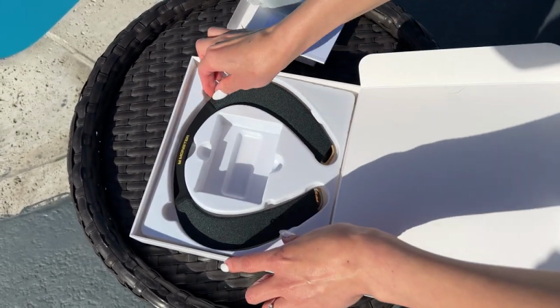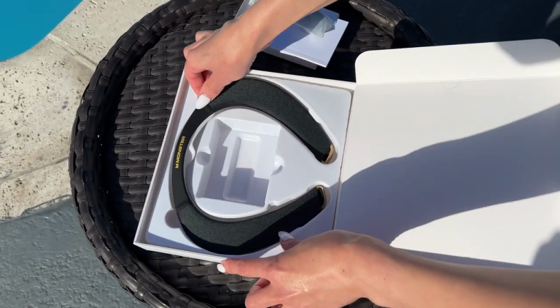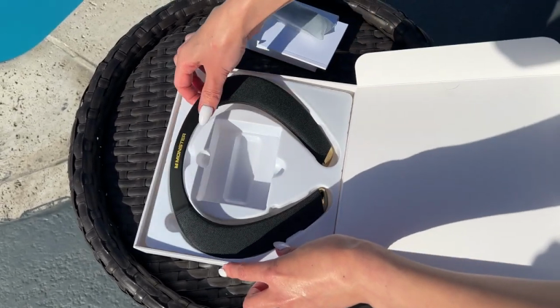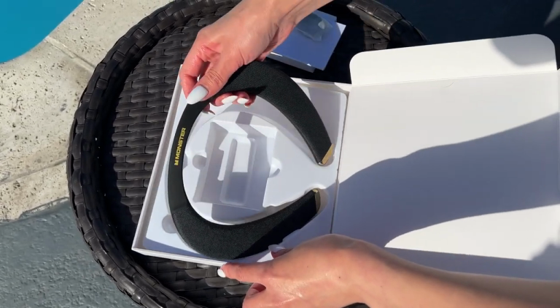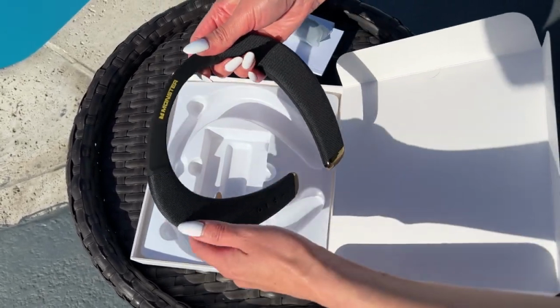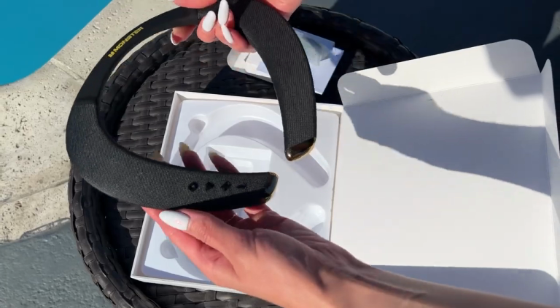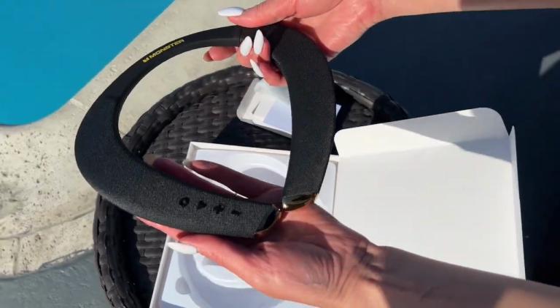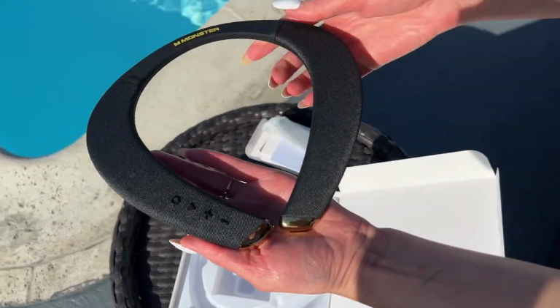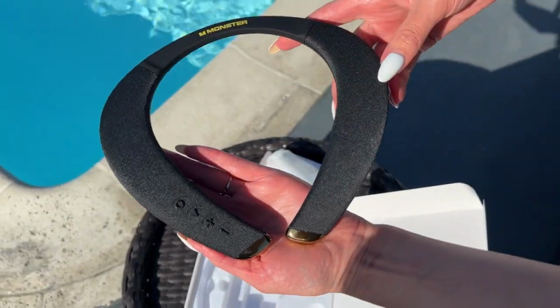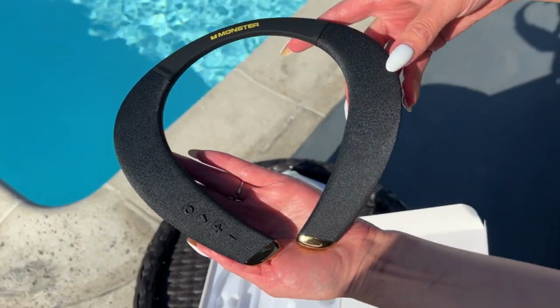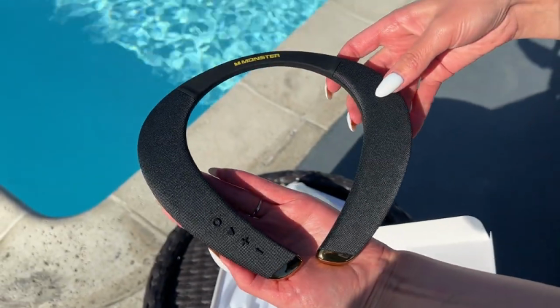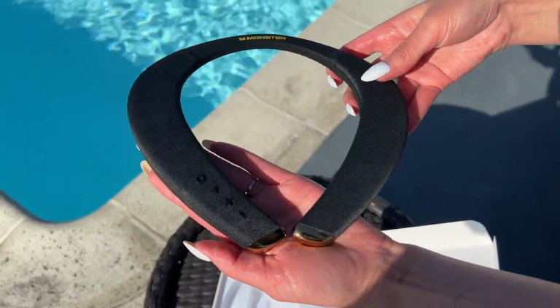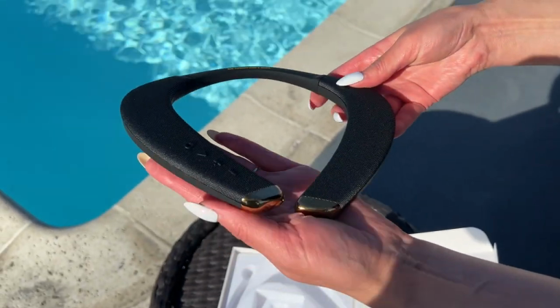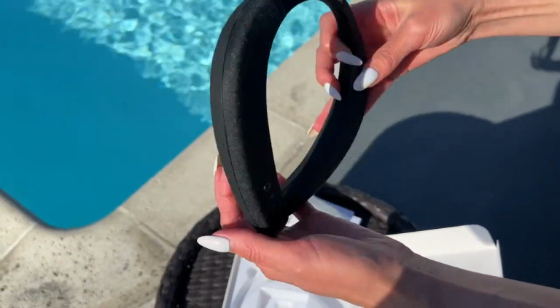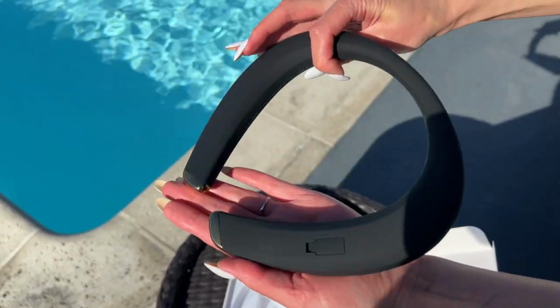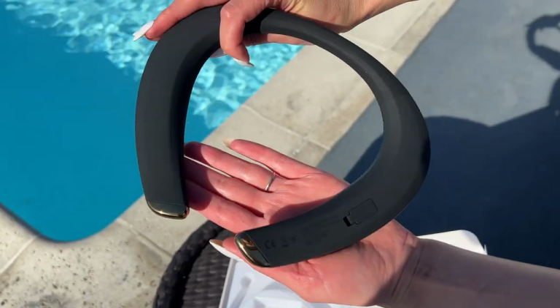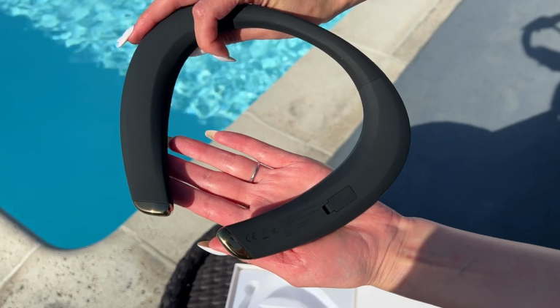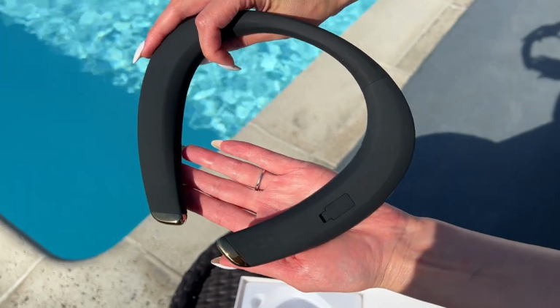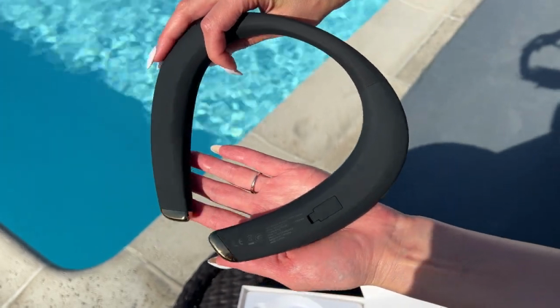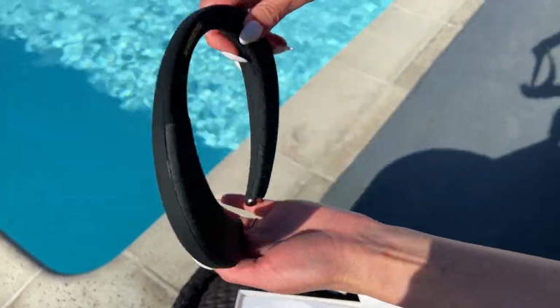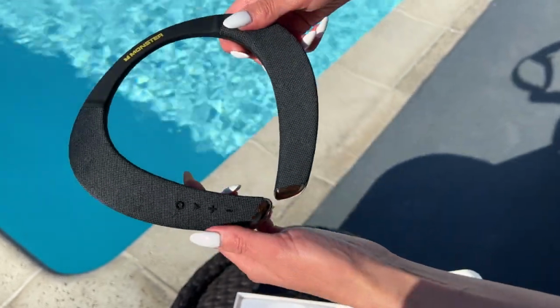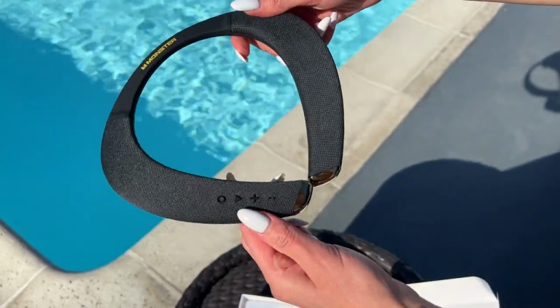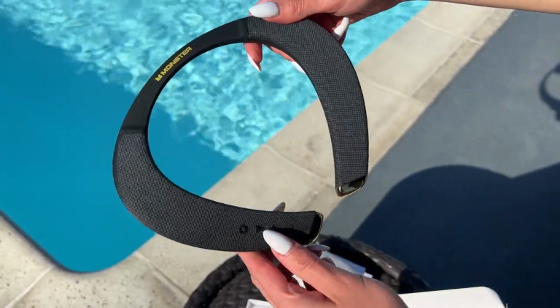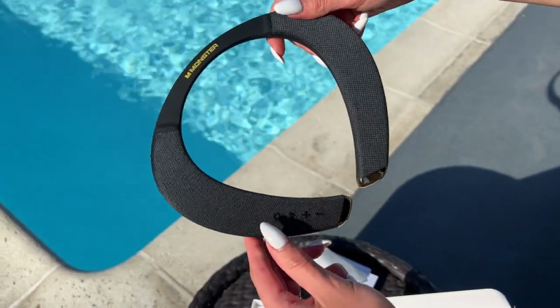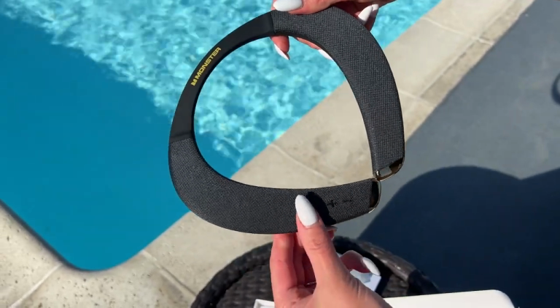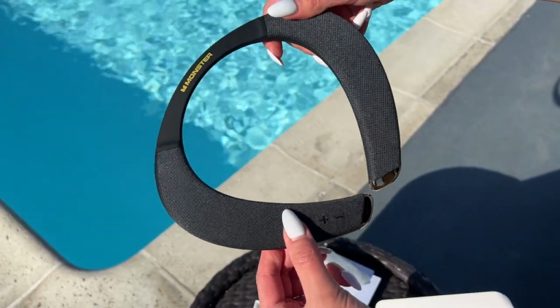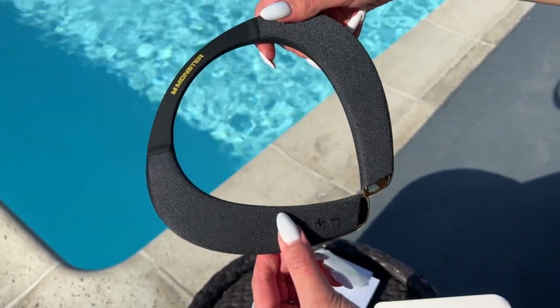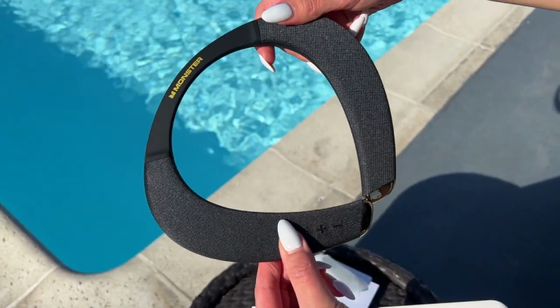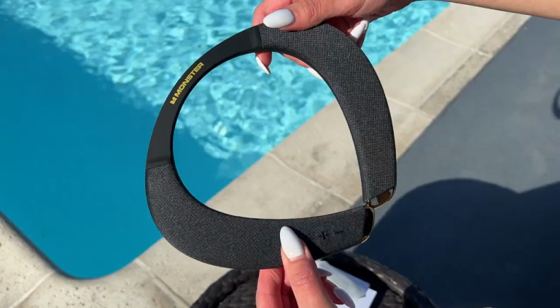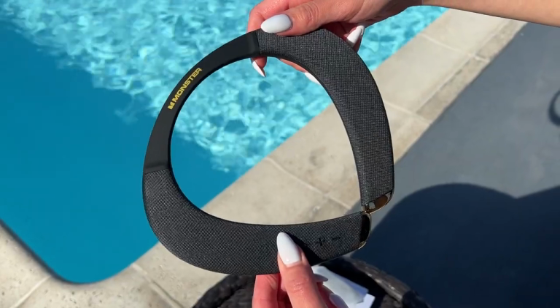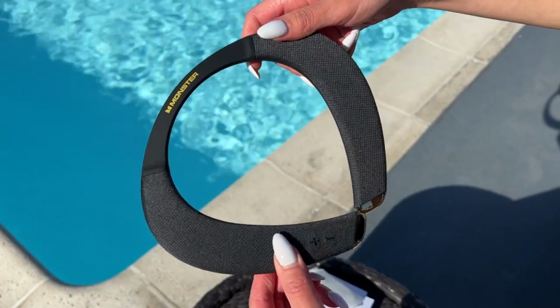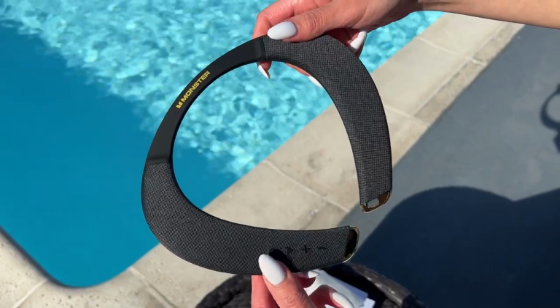Overall, the neckband Bluetooth speakers have a sleek and elegant design and look highly fashionable. If you are going to use it for gaming, this will pan out as one great choice. The speakers also show the best results if you are going to use them for home theater.